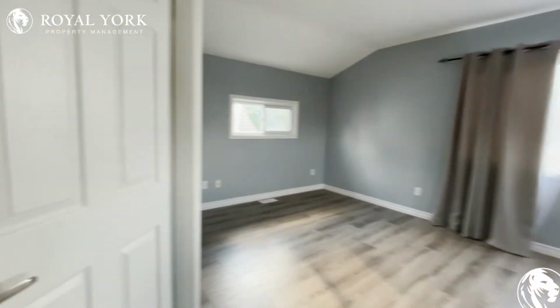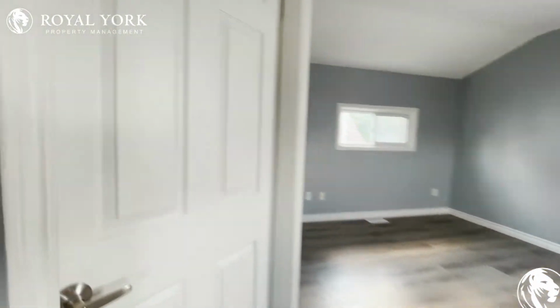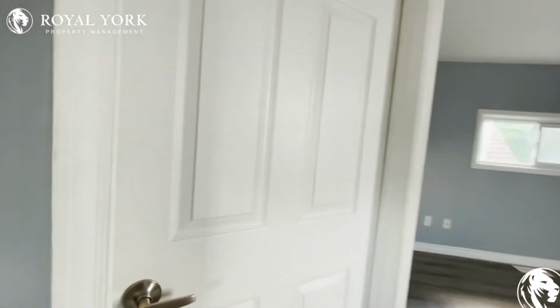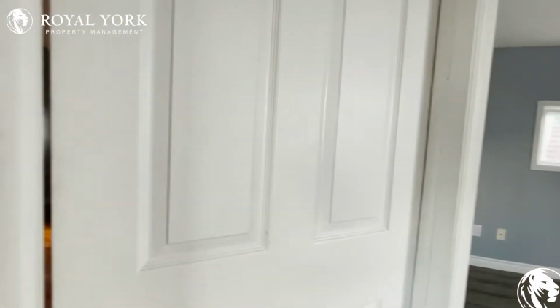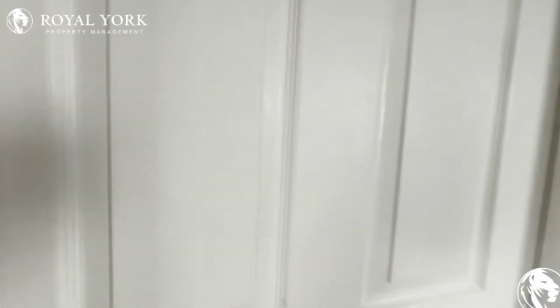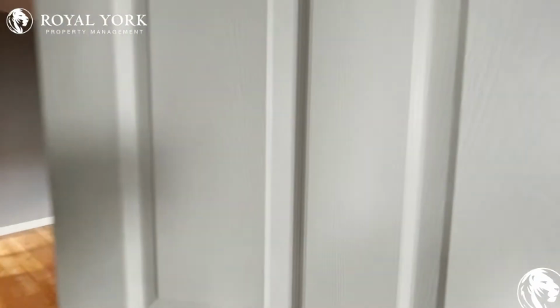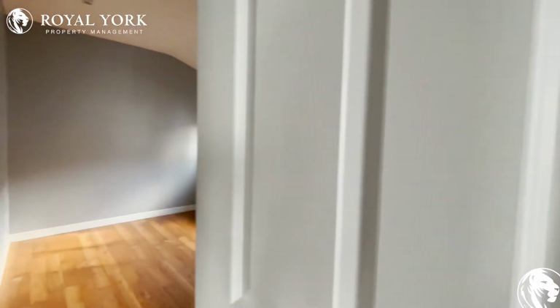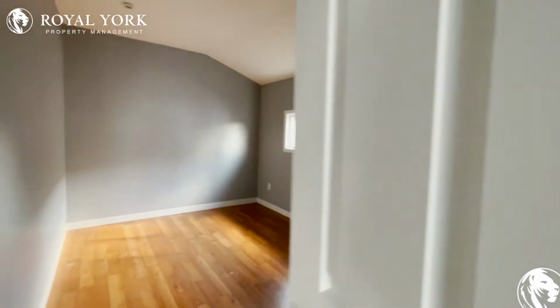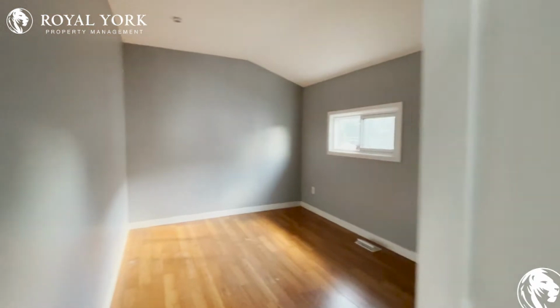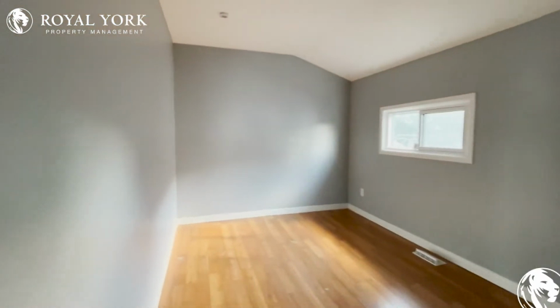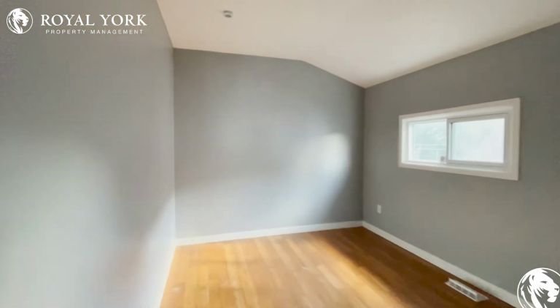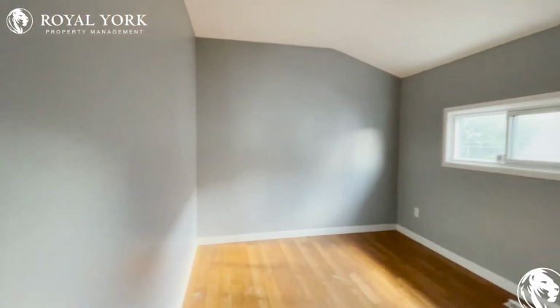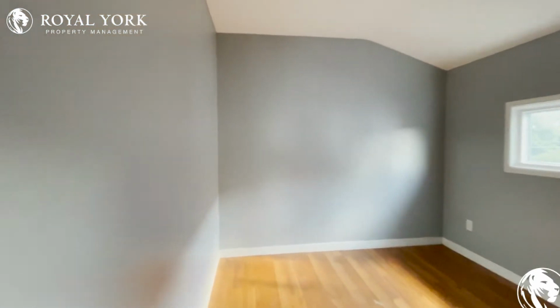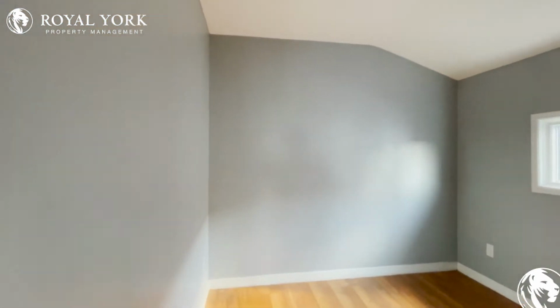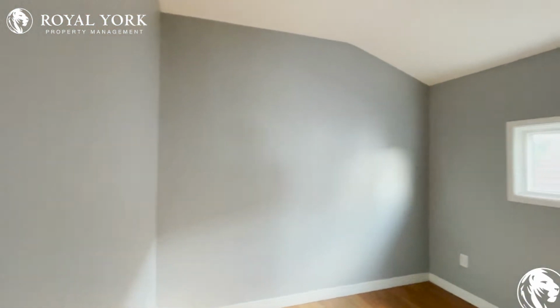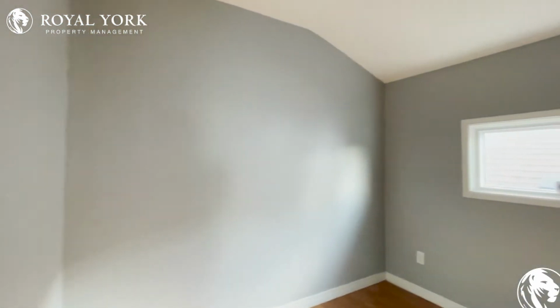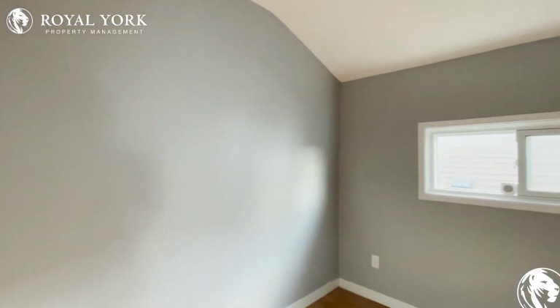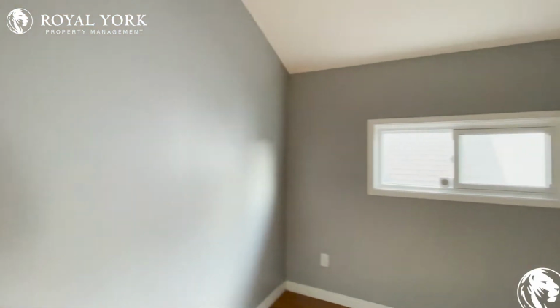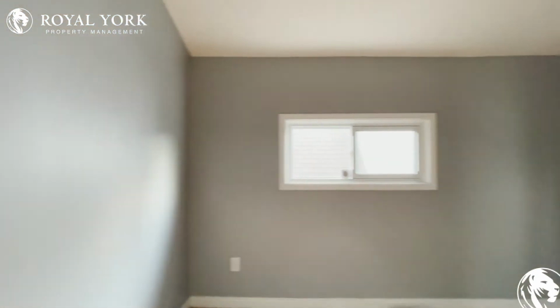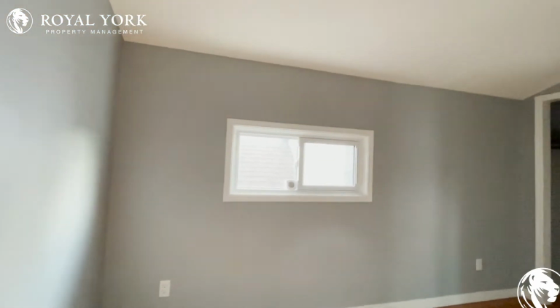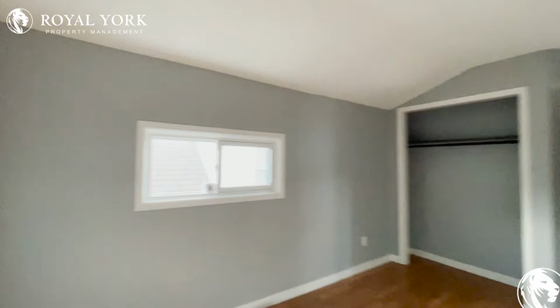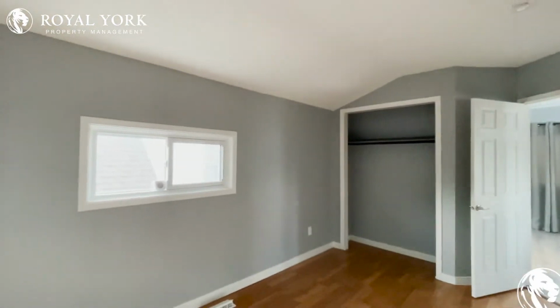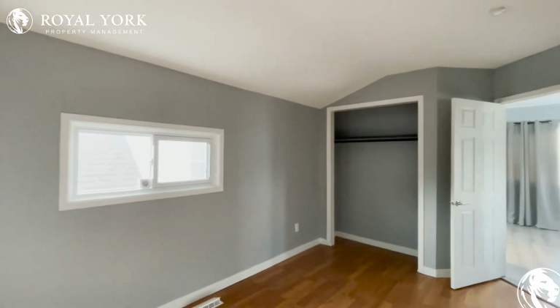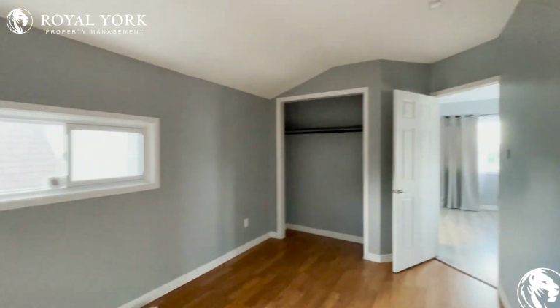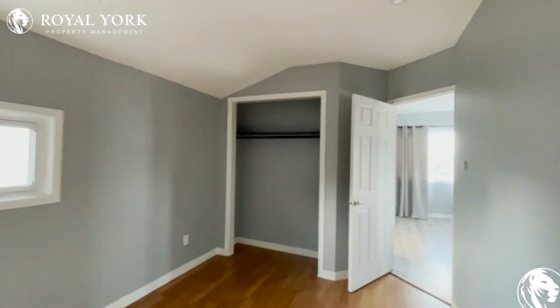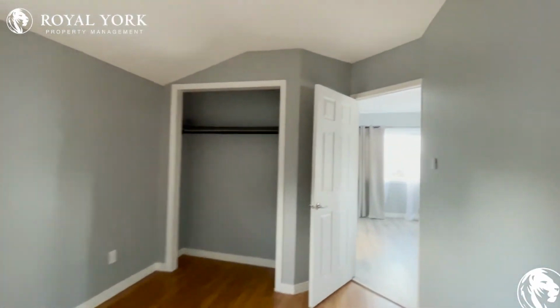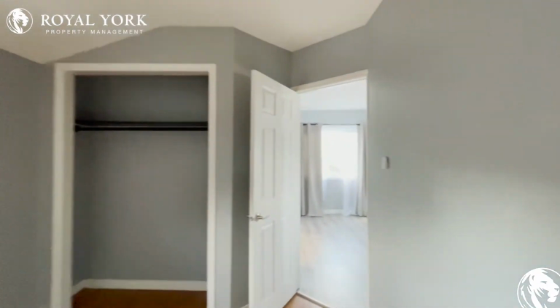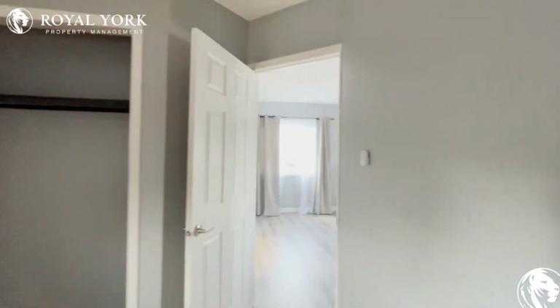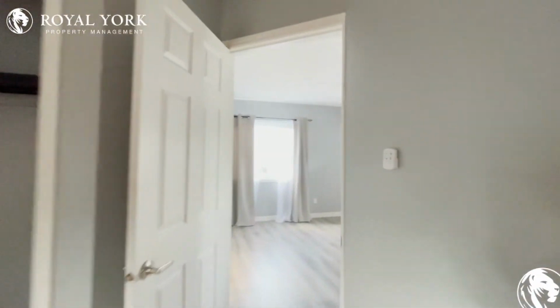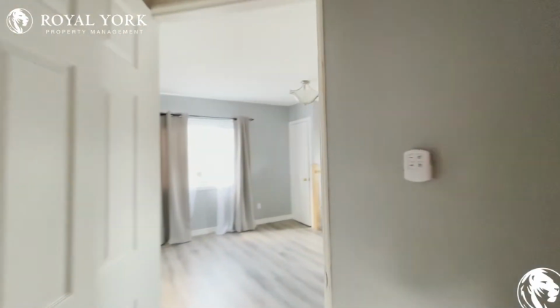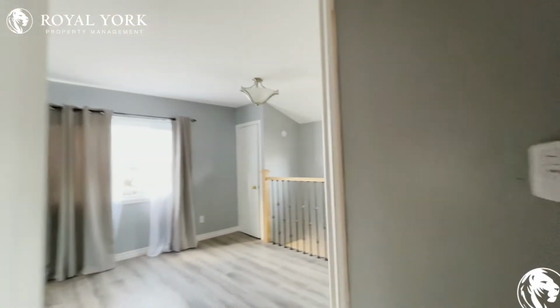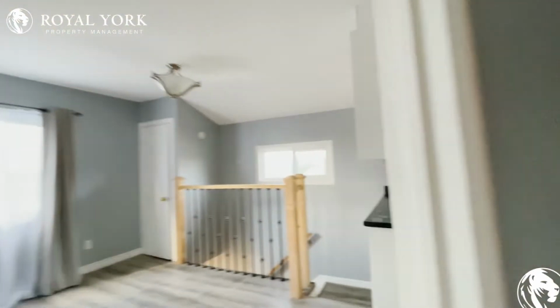Over here, we have our first bedroom which can comfortably fit a queen-size bed with two nightstands on each side. It's a very nice and bright unit.